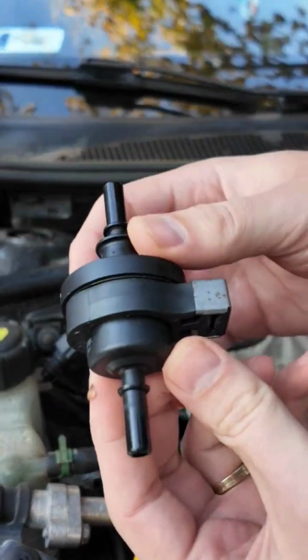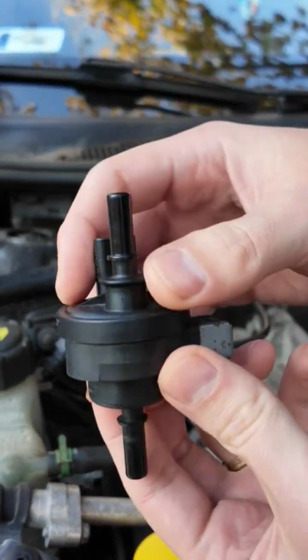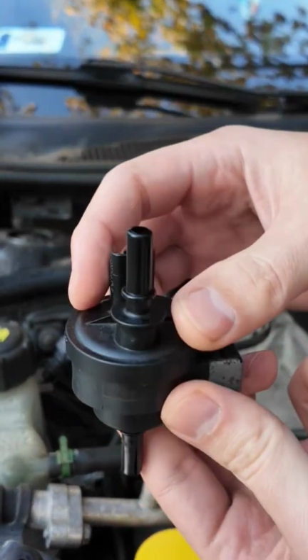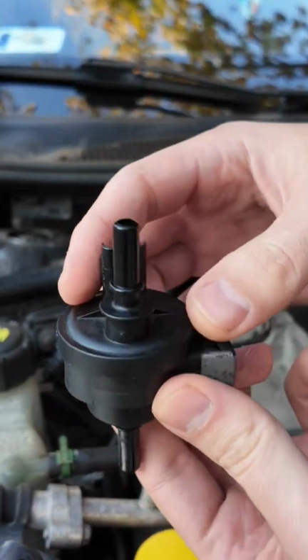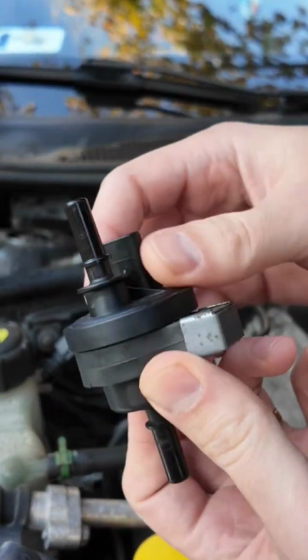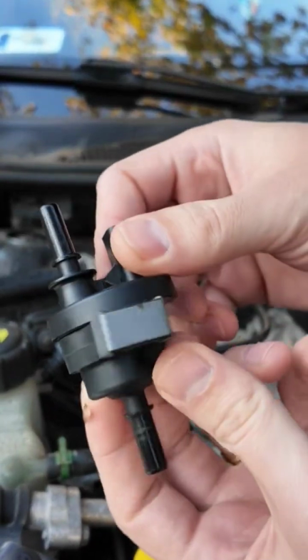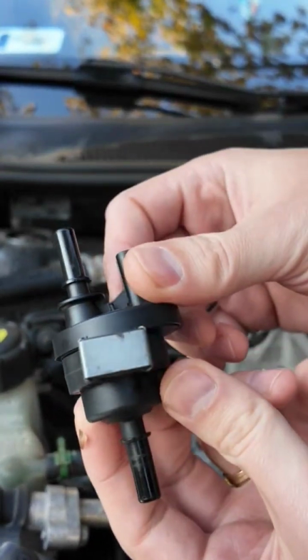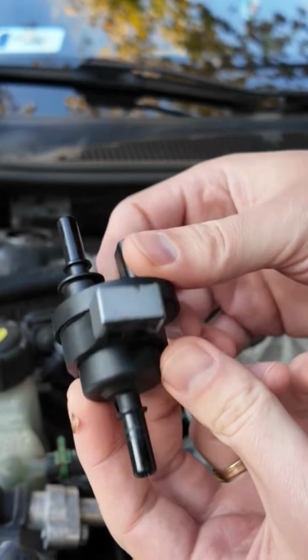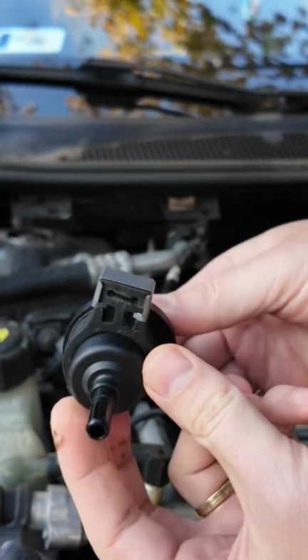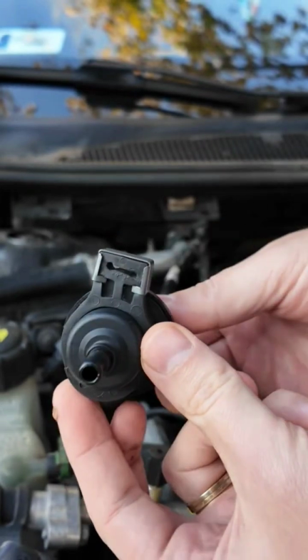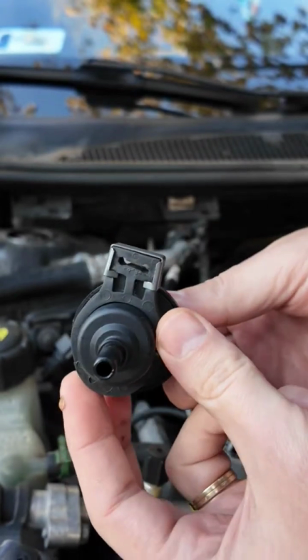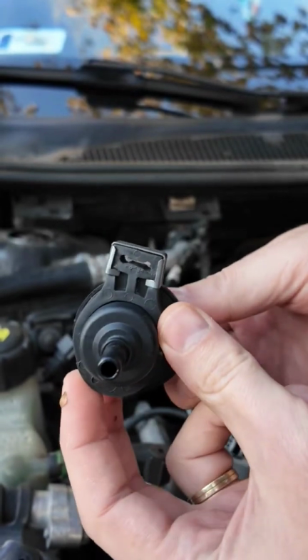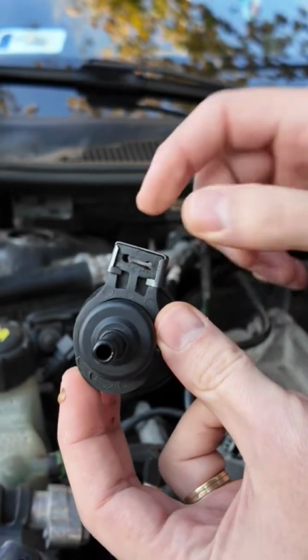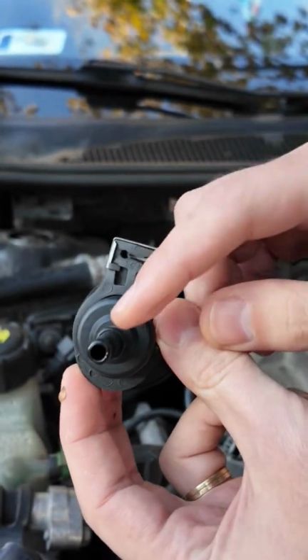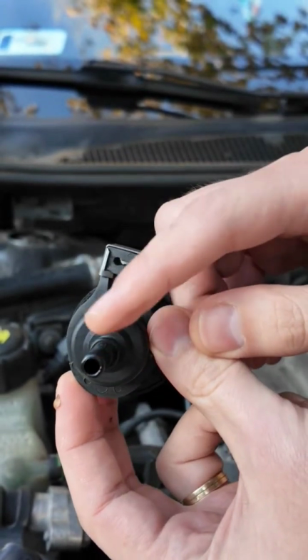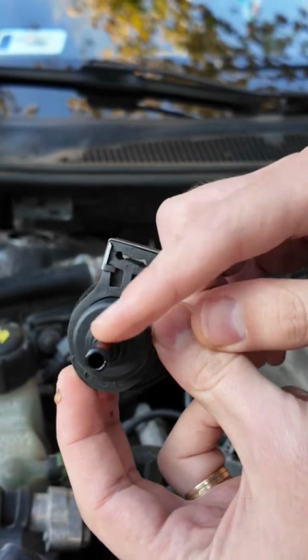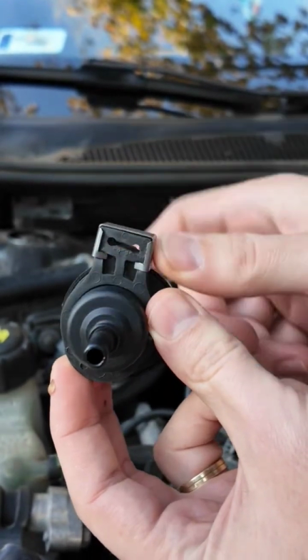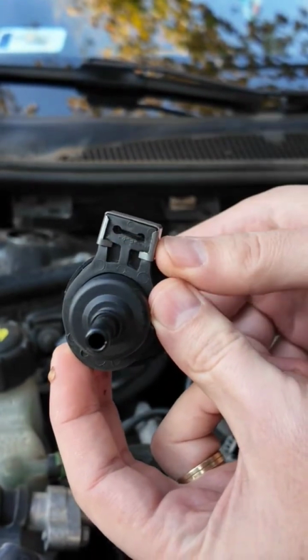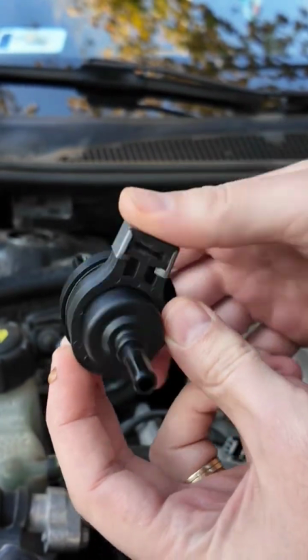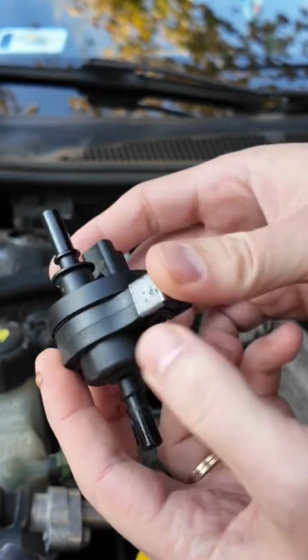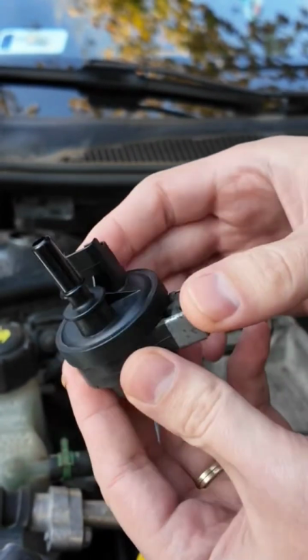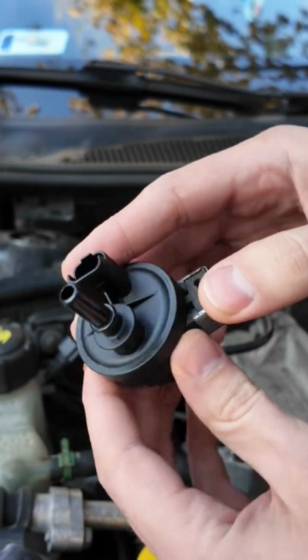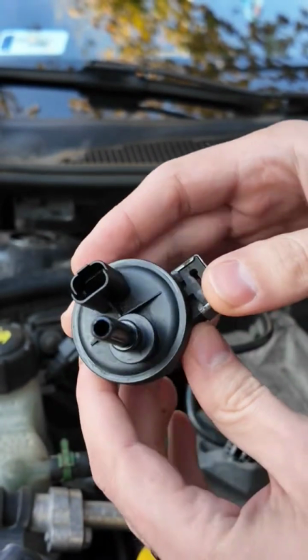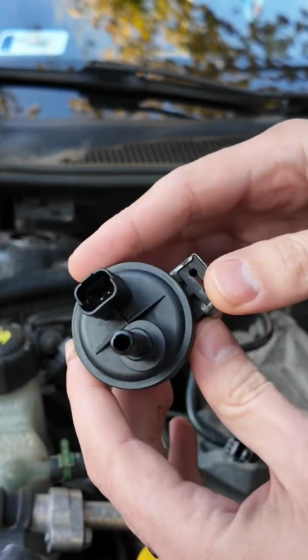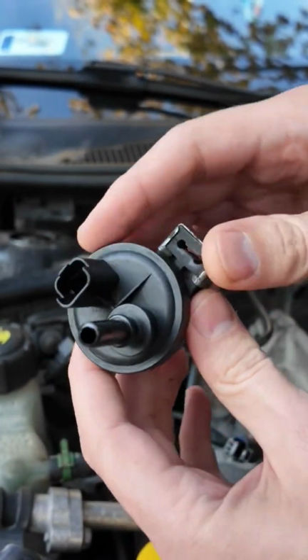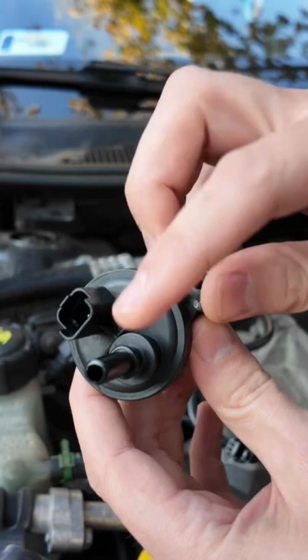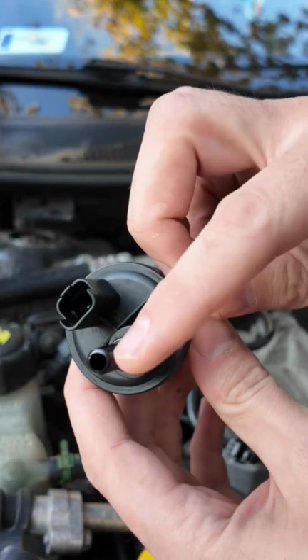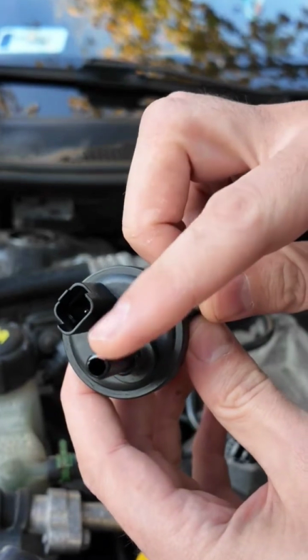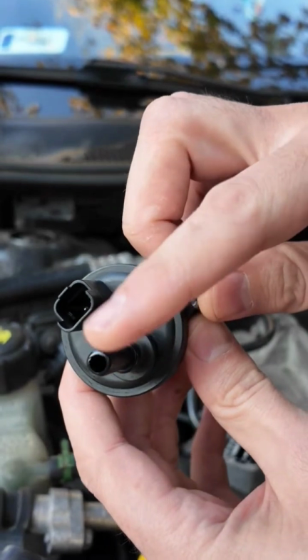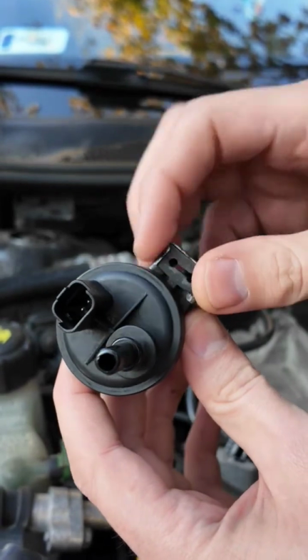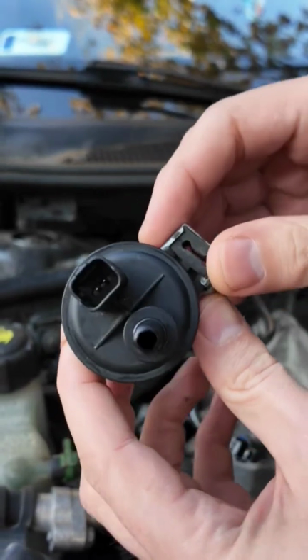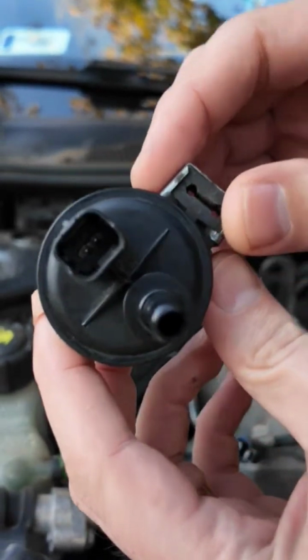And there it is — the small bloody troublemaker. Give it a deep clean from both sides, leave it for a few minutes to dry out, and put it back. Reconnect the hoses and wire connector.